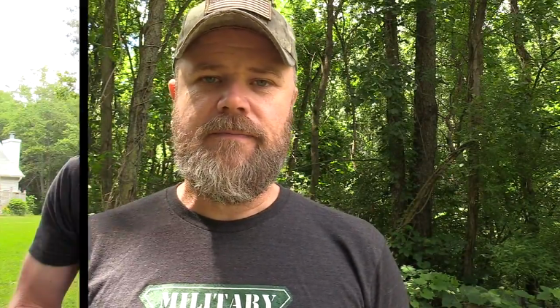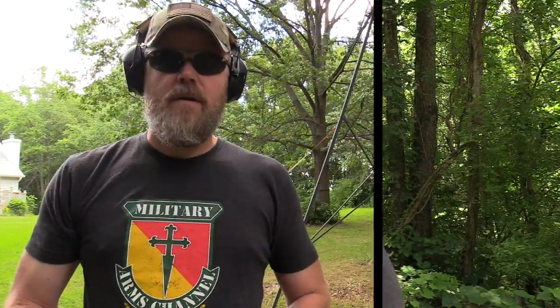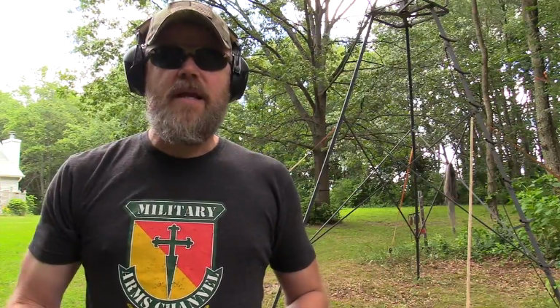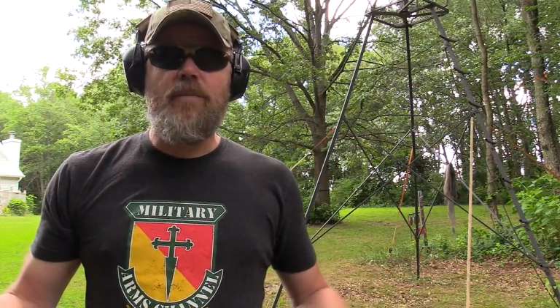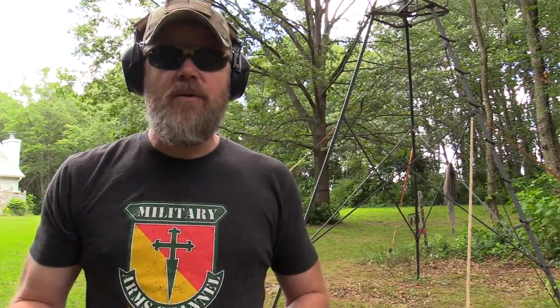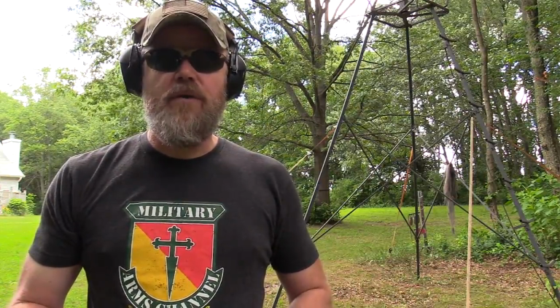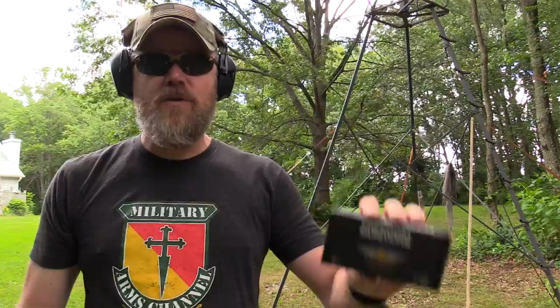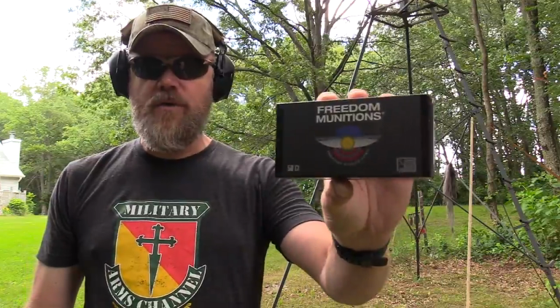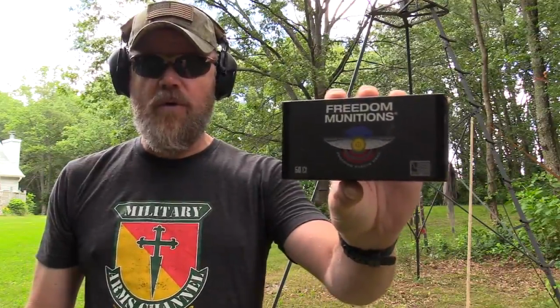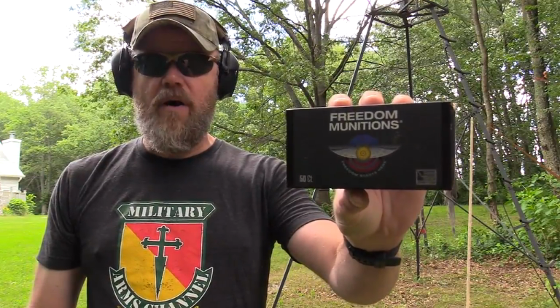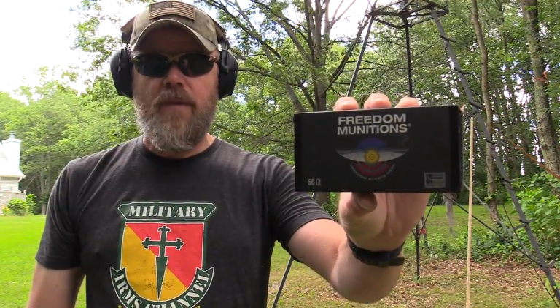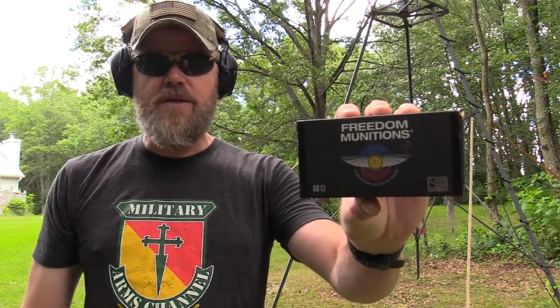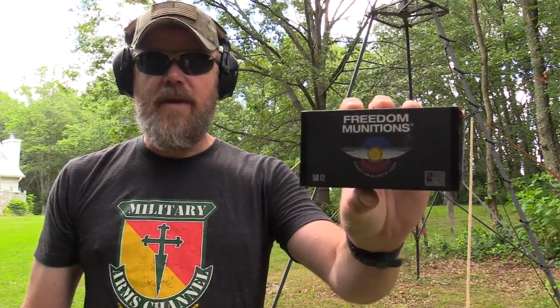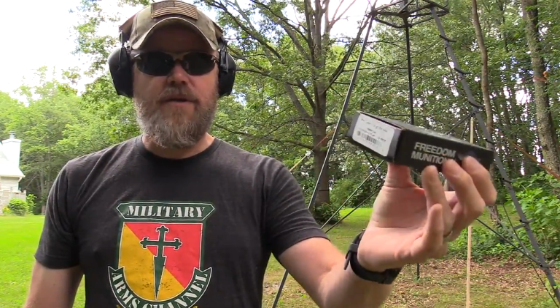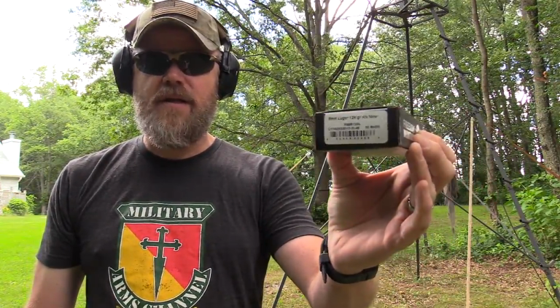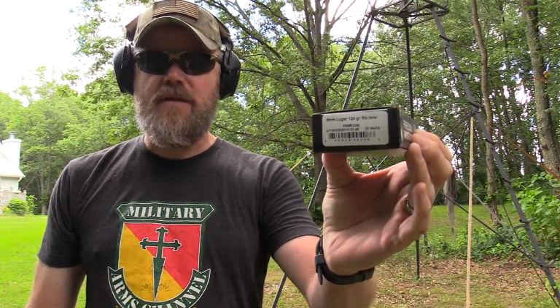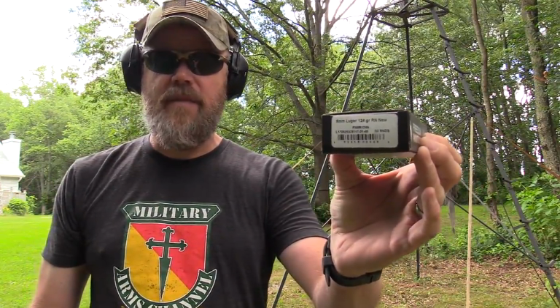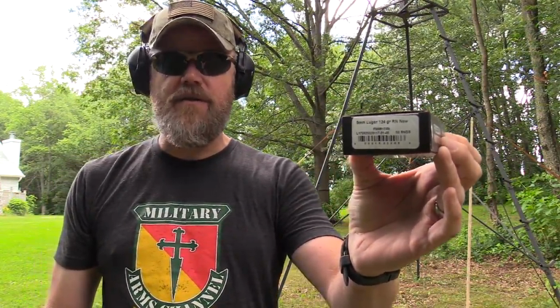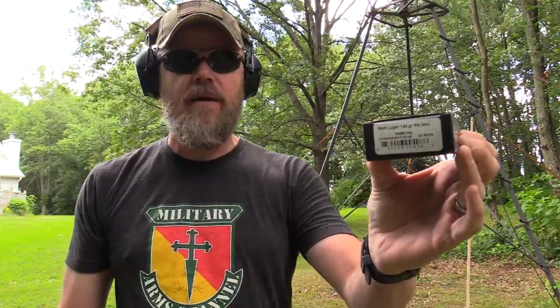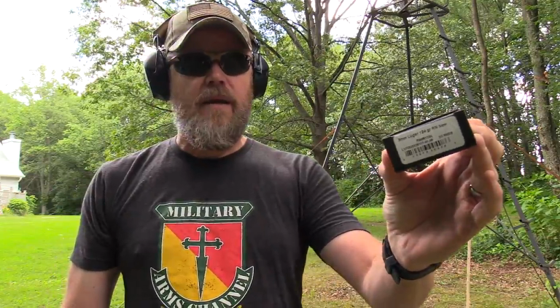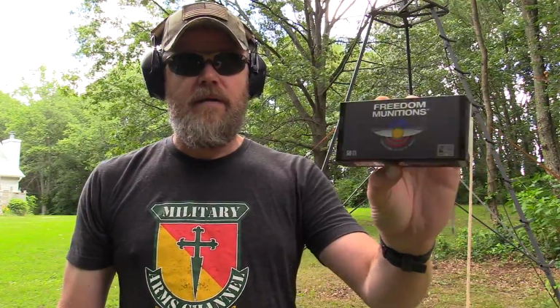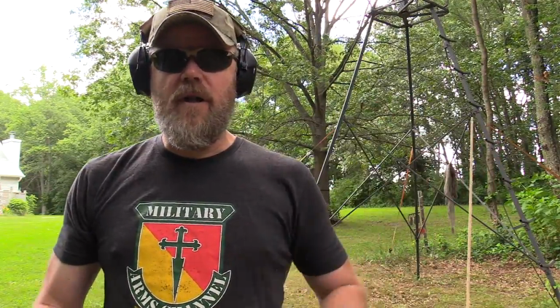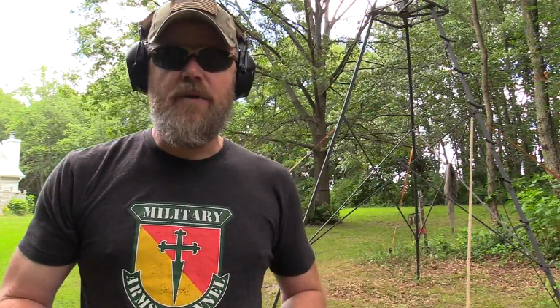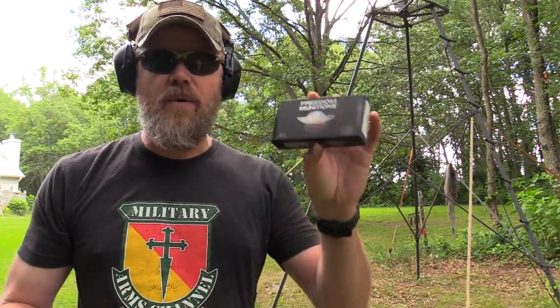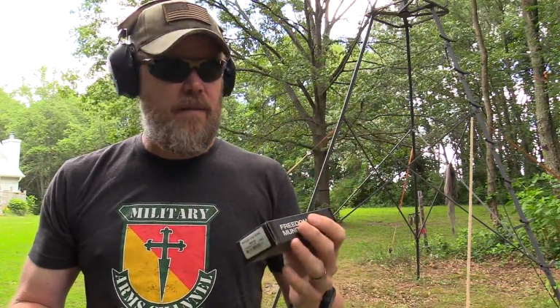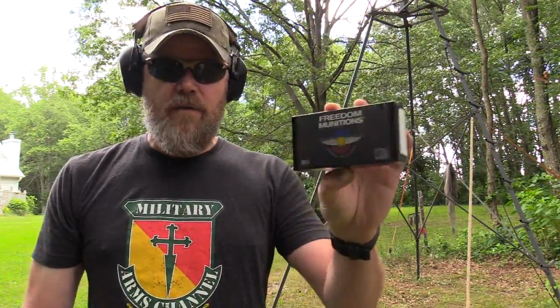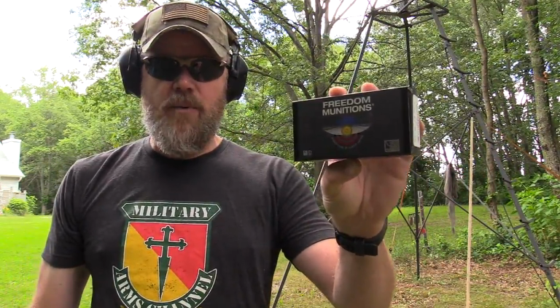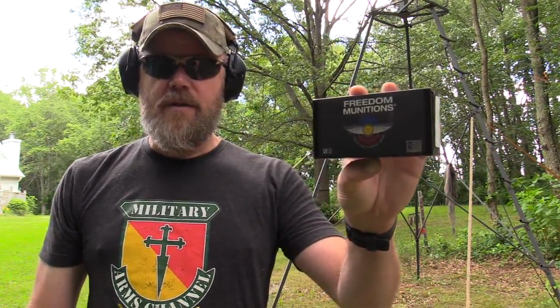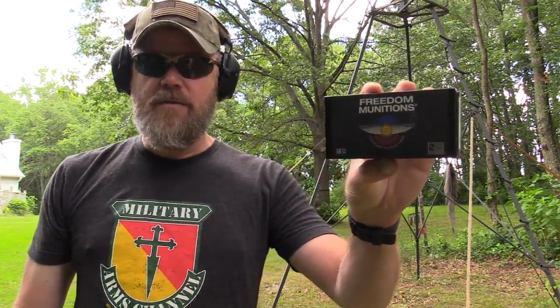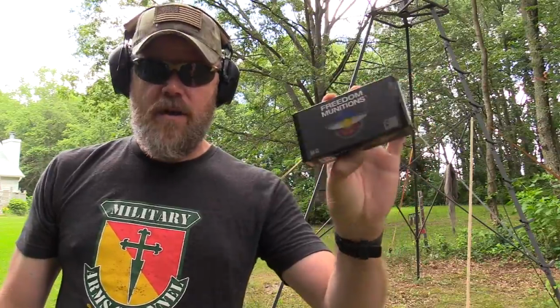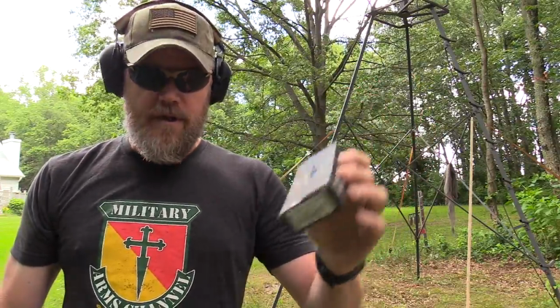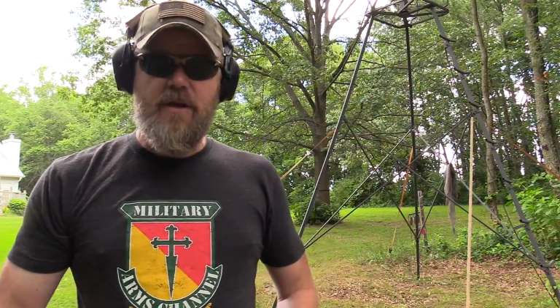Today we're doing our break-in with Freedom Munitions 124-grain ball. This is their newly manufactured stuff, not their remanufactured line. I've had pretty good luck with Freedom Munitions, and I want to thank them for supporting us here at the Military Arms Channel with donations of ammunition.